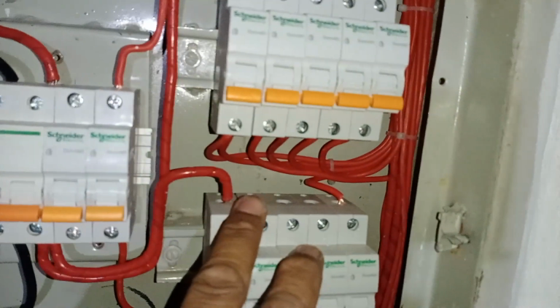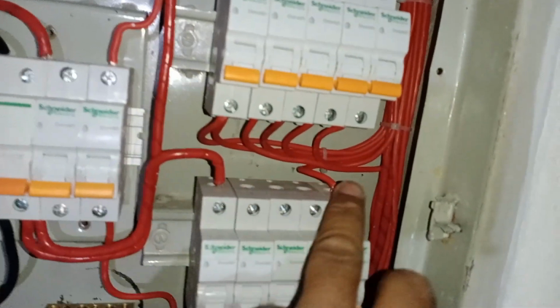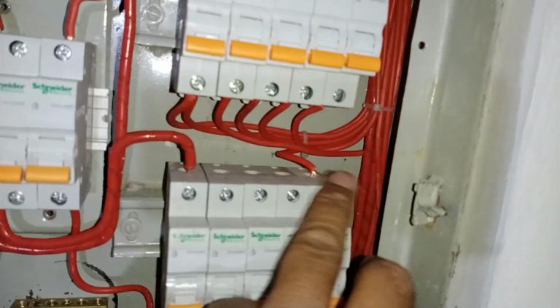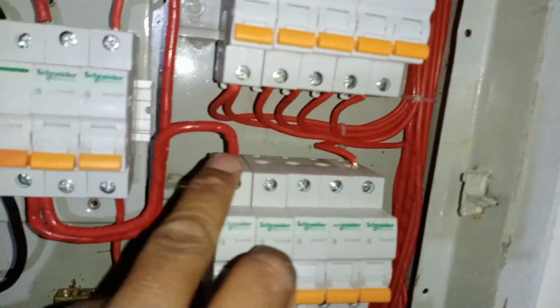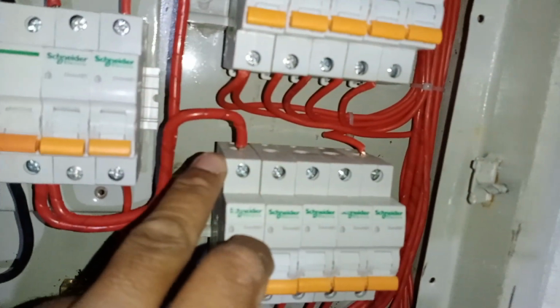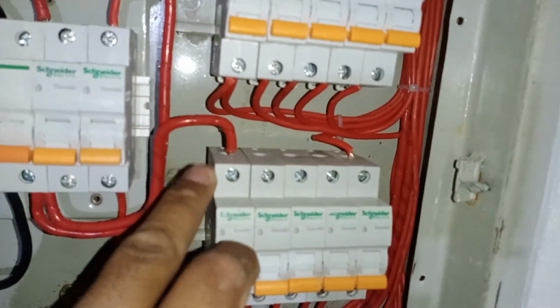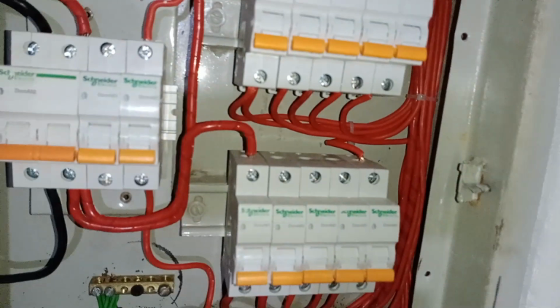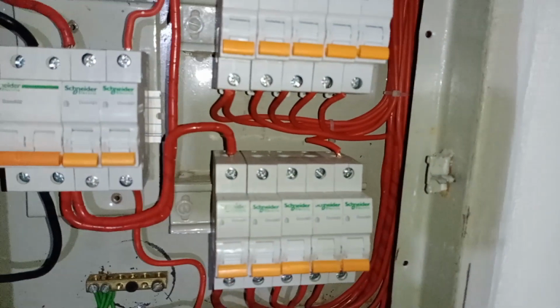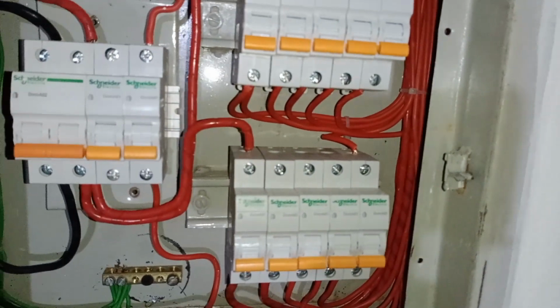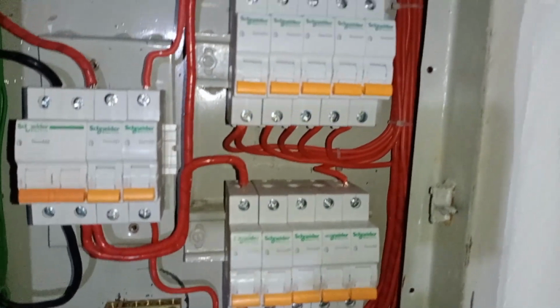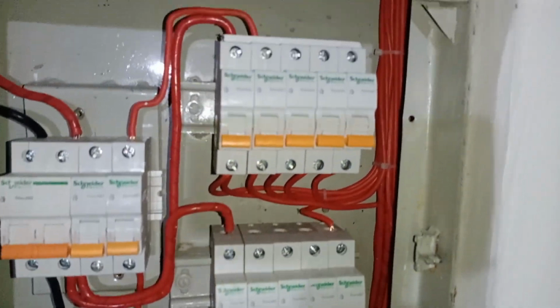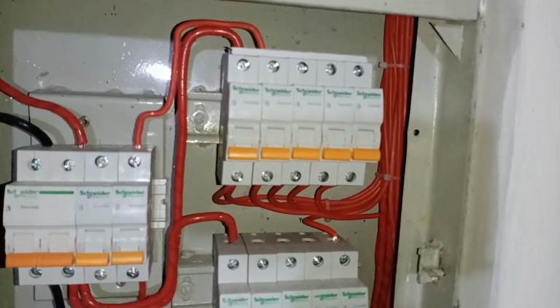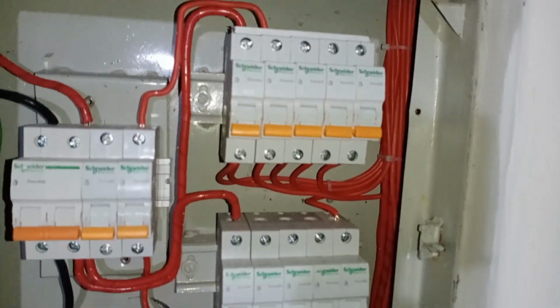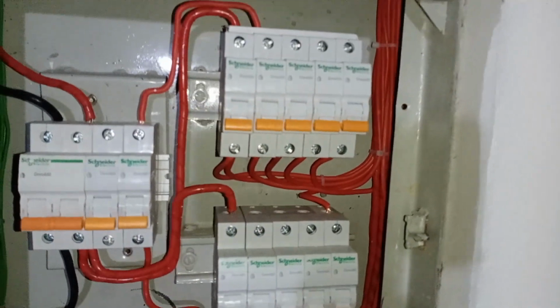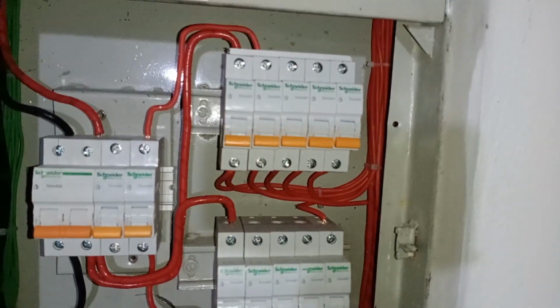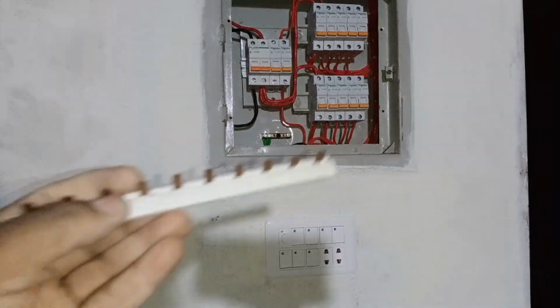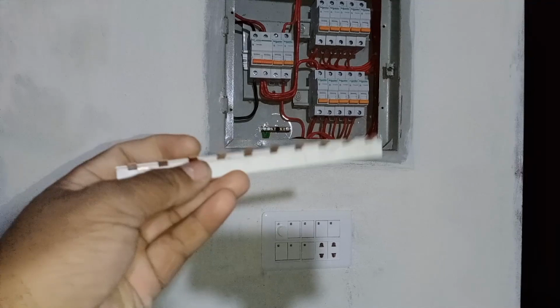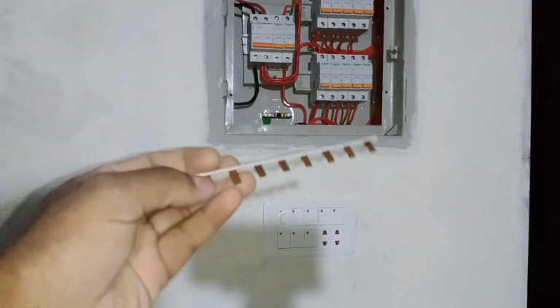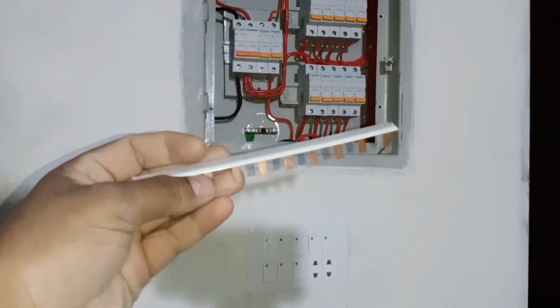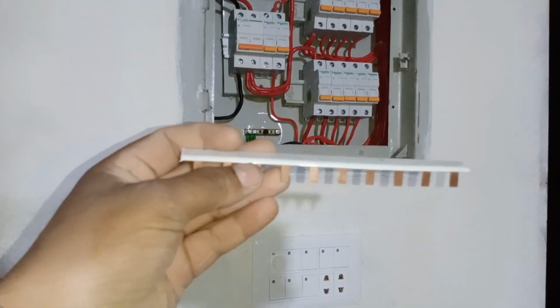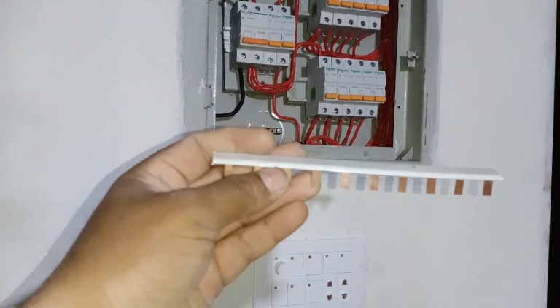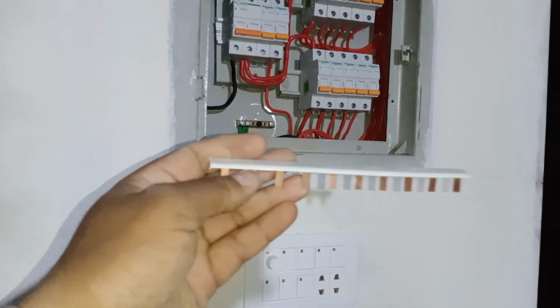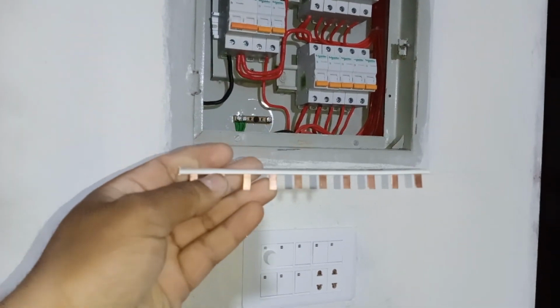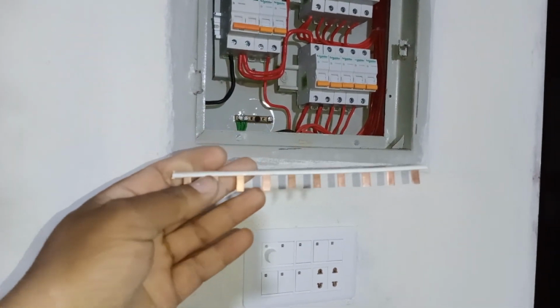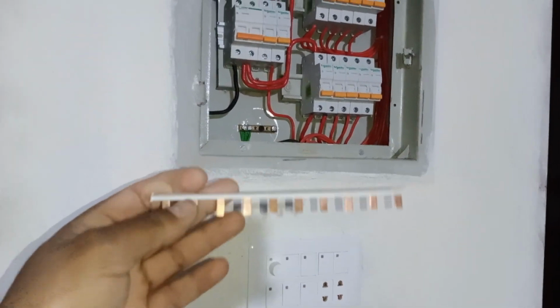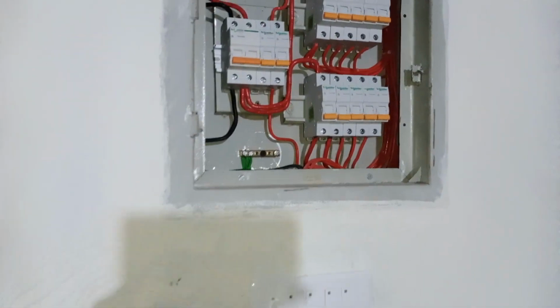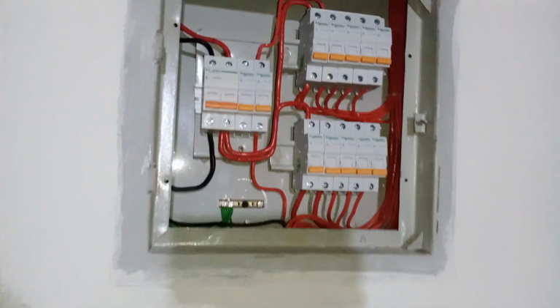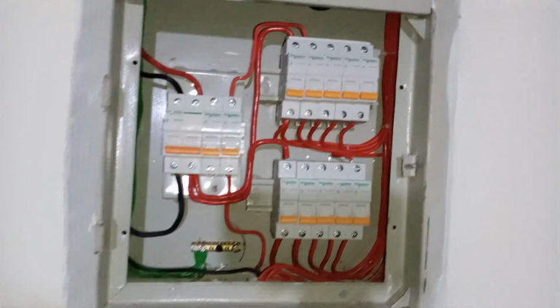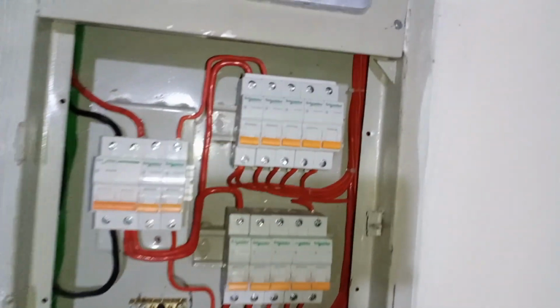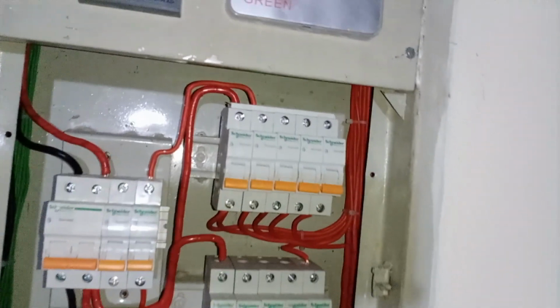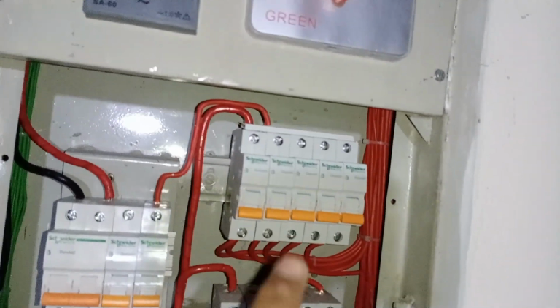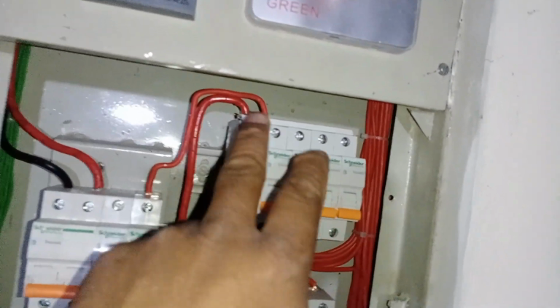For this, we will install a bus bar comb, and I'll show you how it looks. Alternatively, you can also use jumper wires for this purpose. This is the bus bar wire comb, and you can cut it according to your needs, since it comes in long sizes. We need it in segments of 5, so we will cut it accordingly.